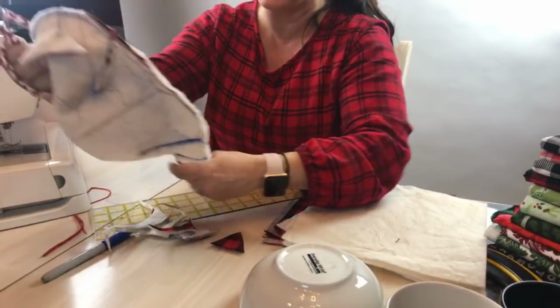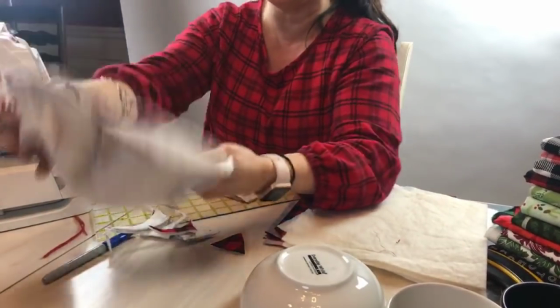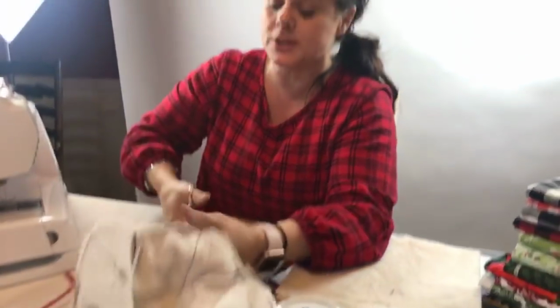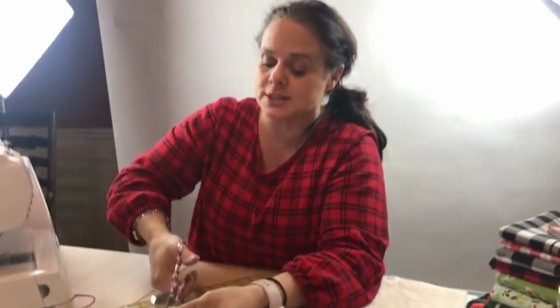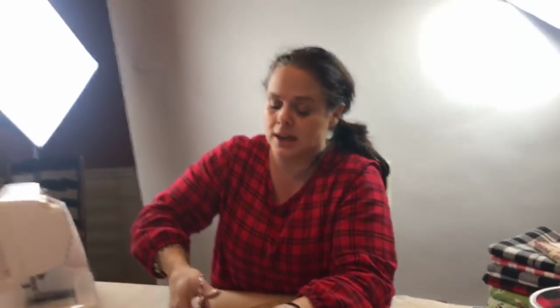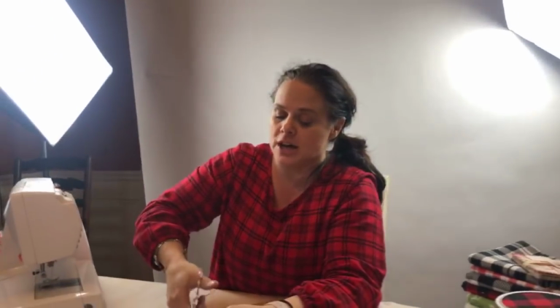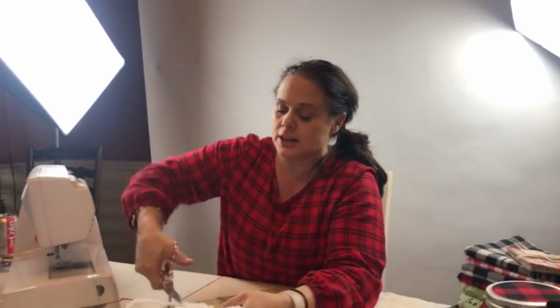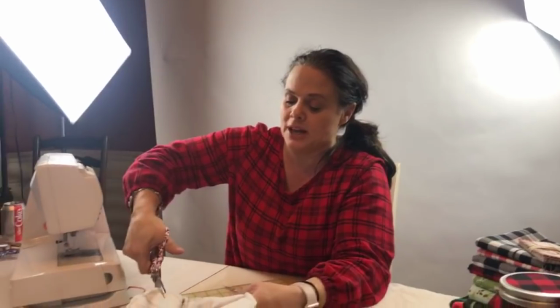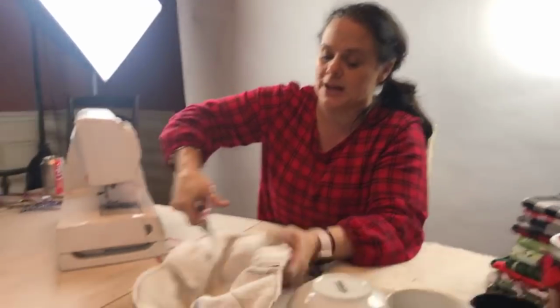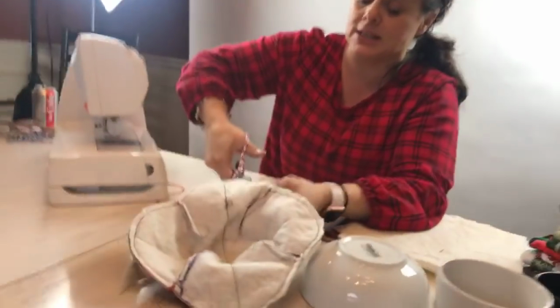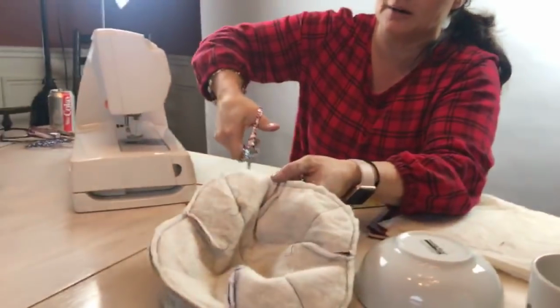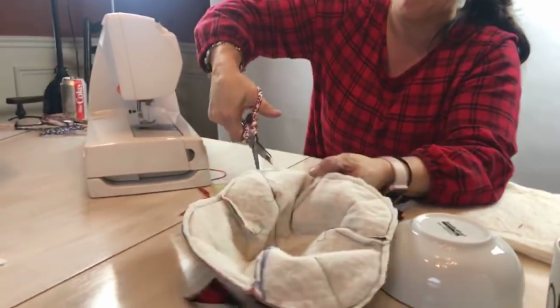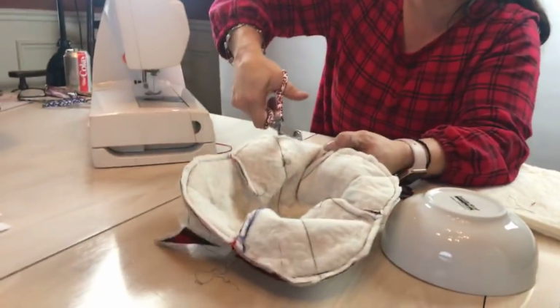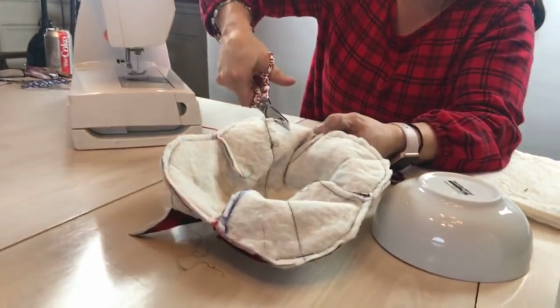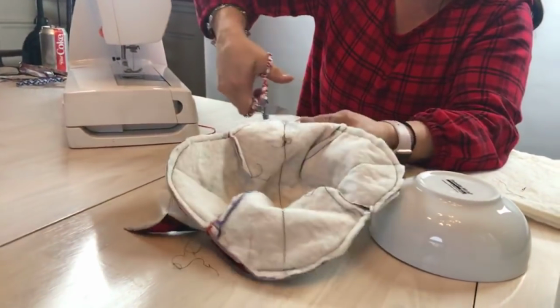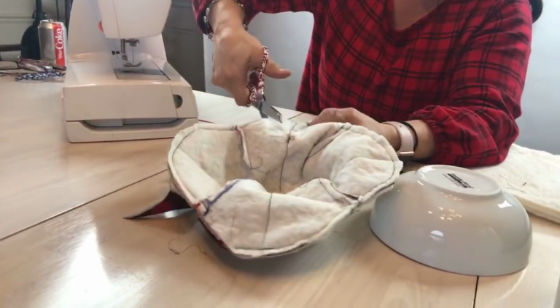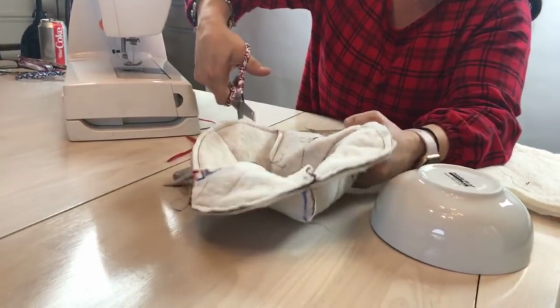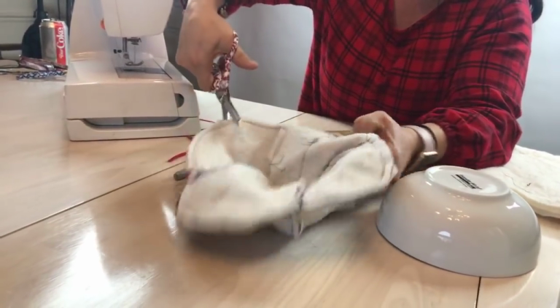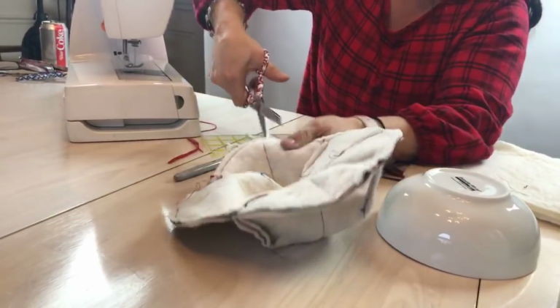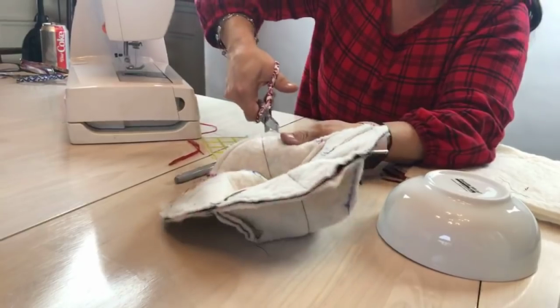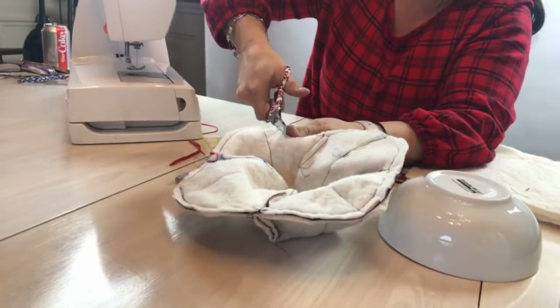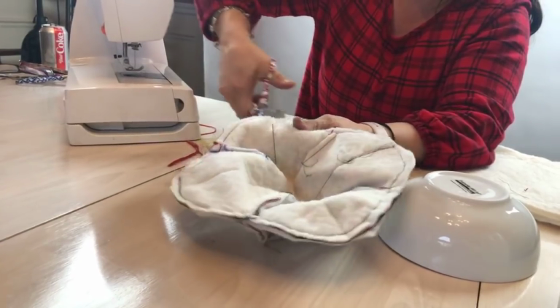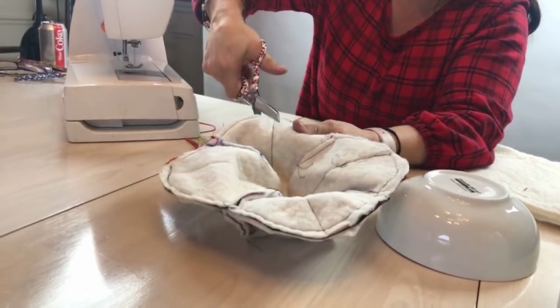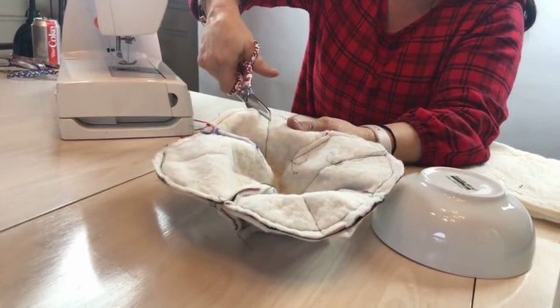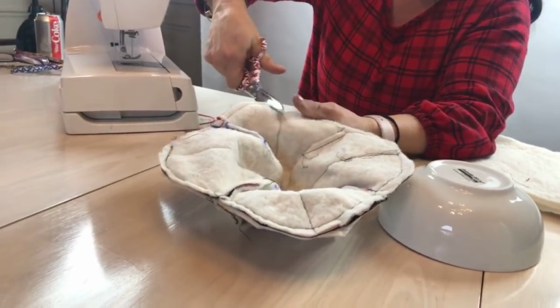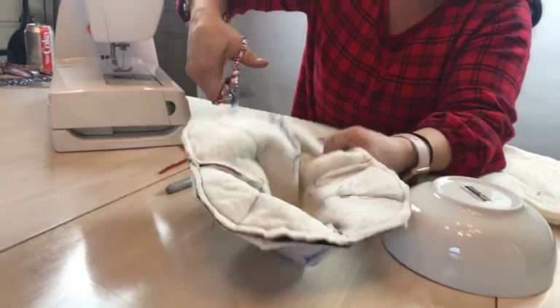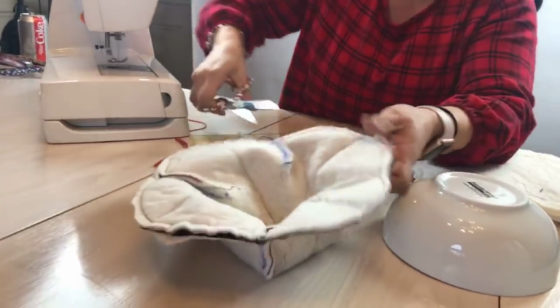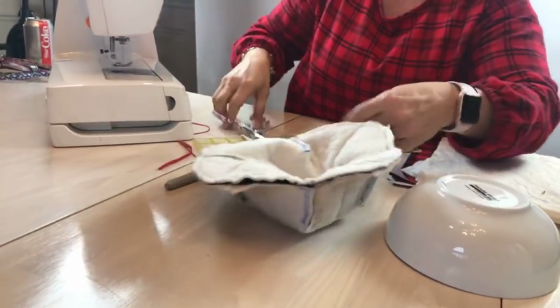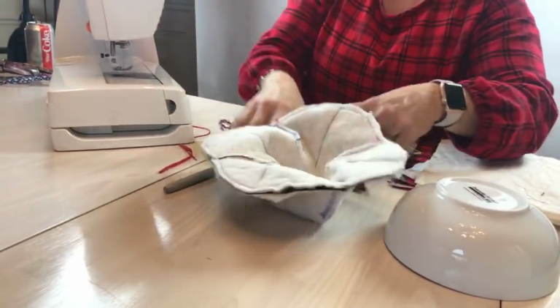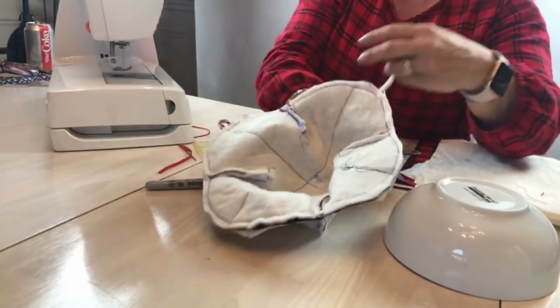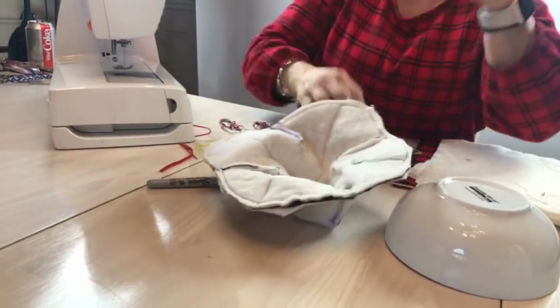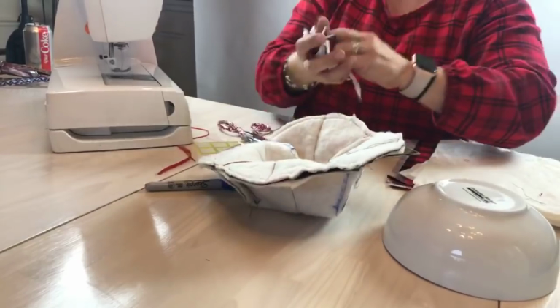You can also give yourself a little bit of some cuts in here so that when you turn this, it'll turn nicely. But I don't feel like I have to do too many because these are some nice gentle curves.